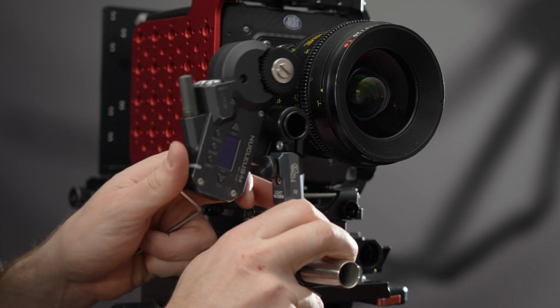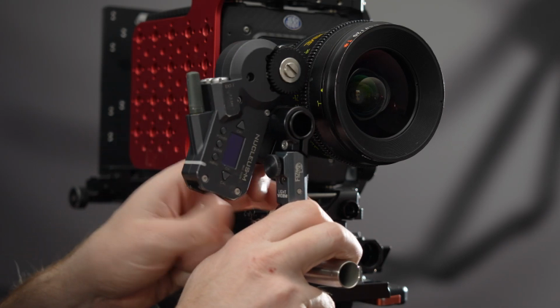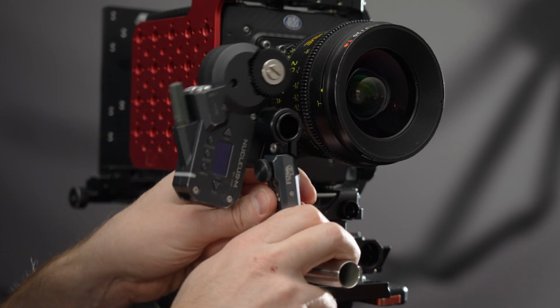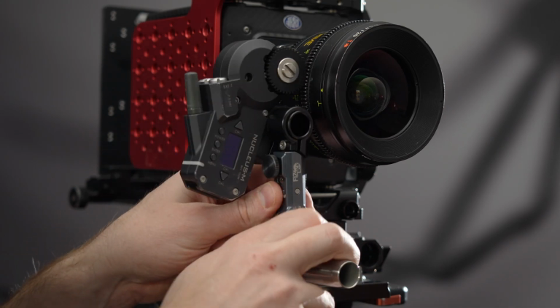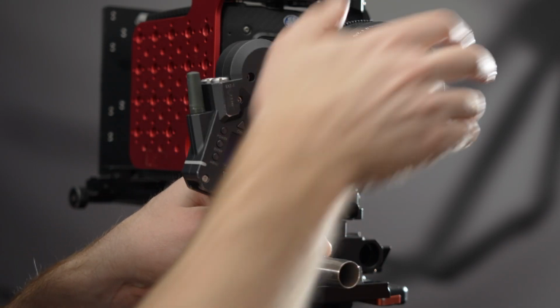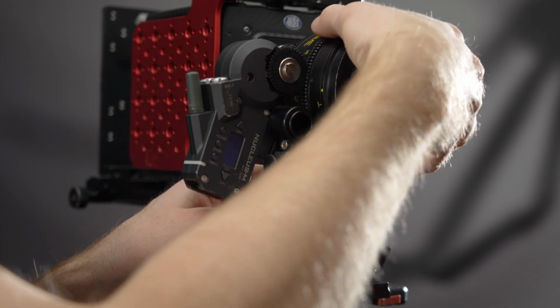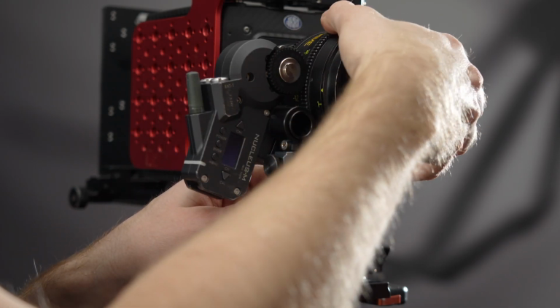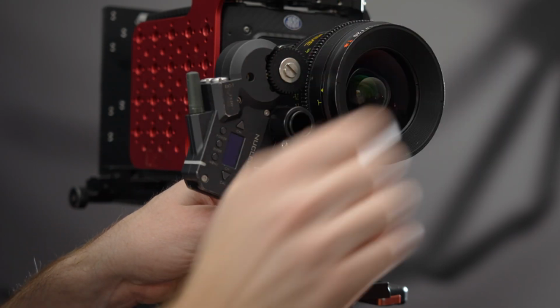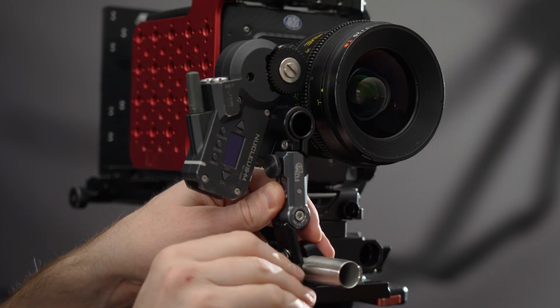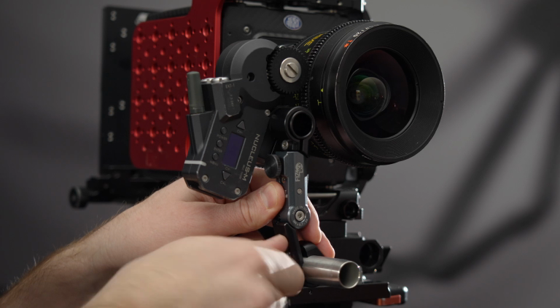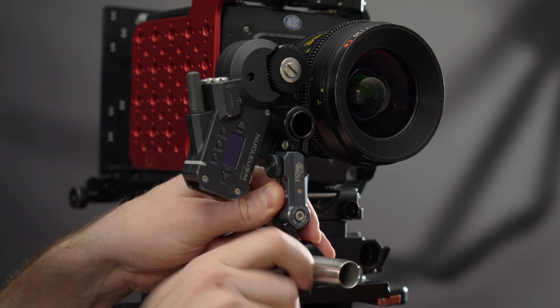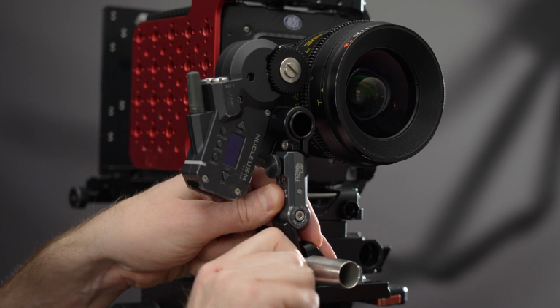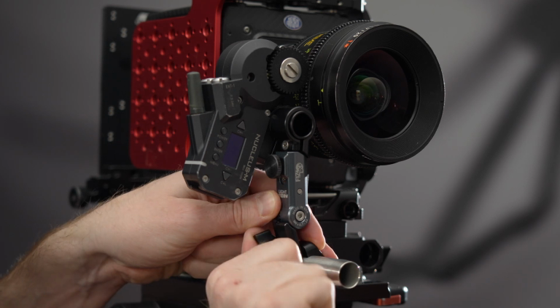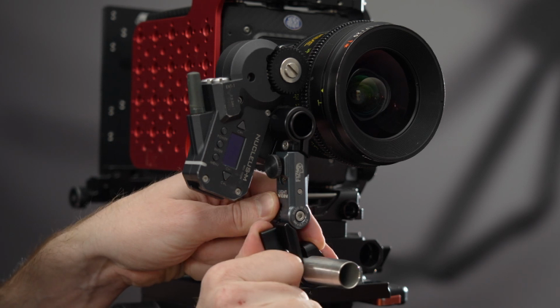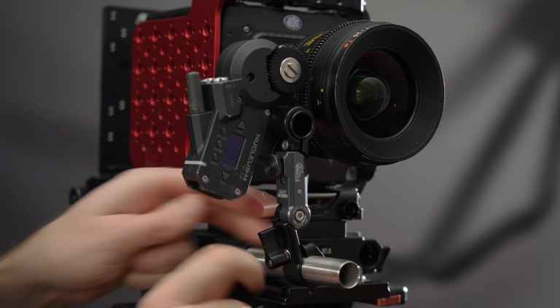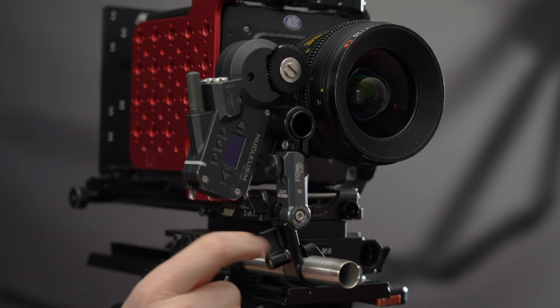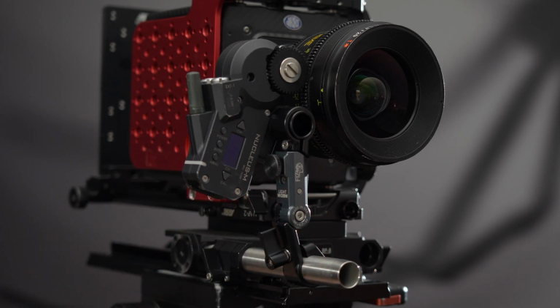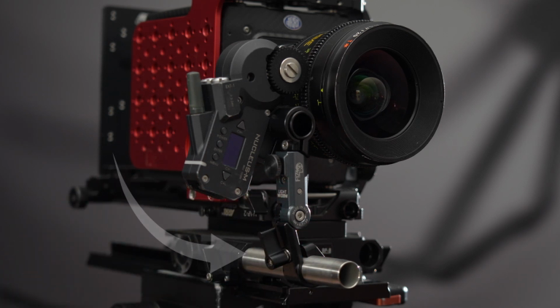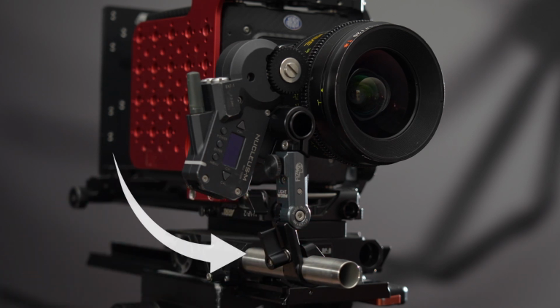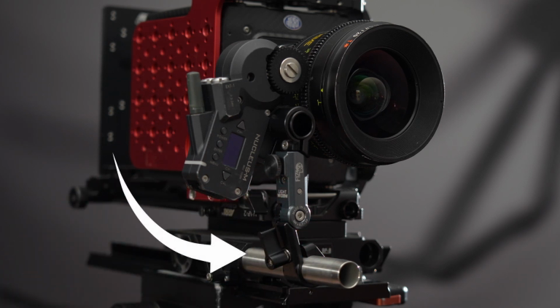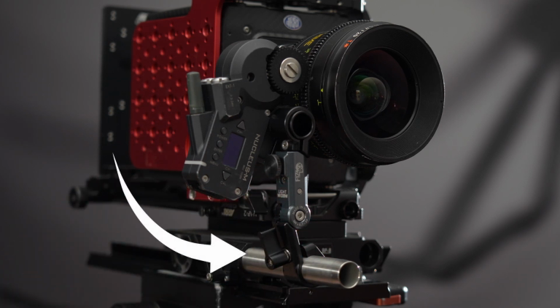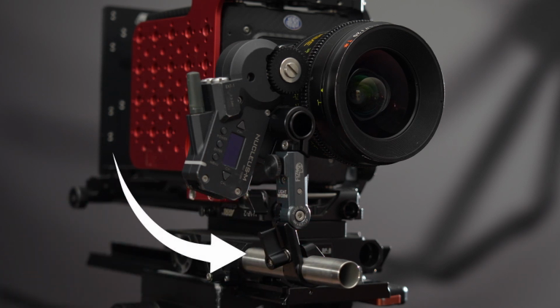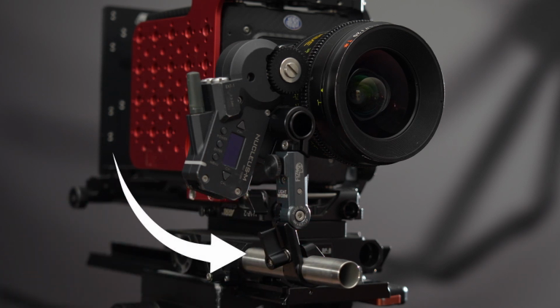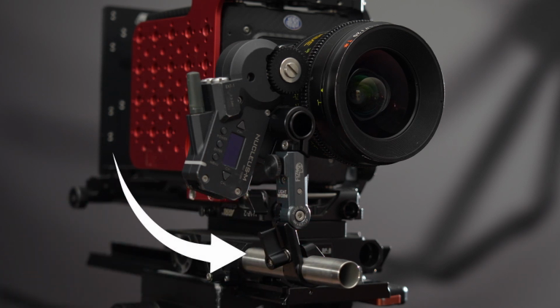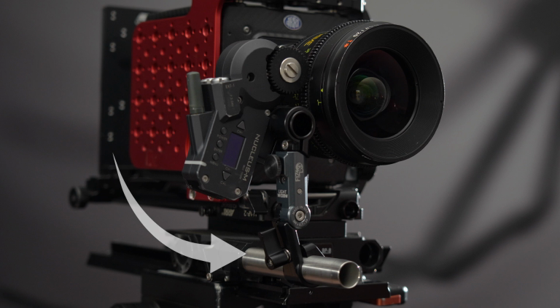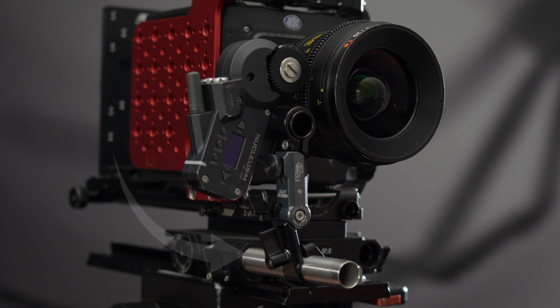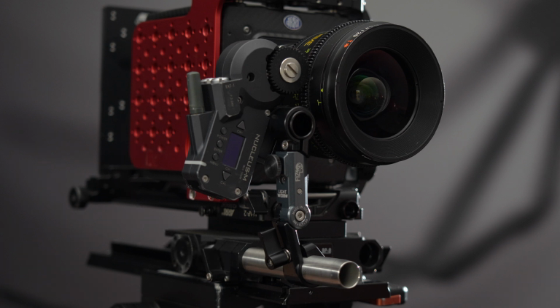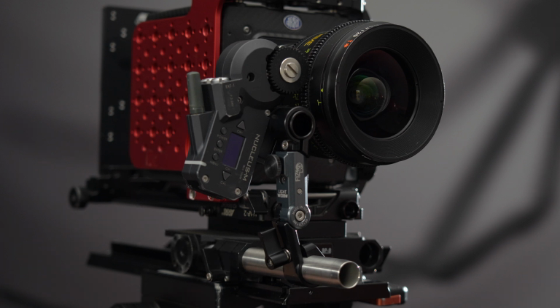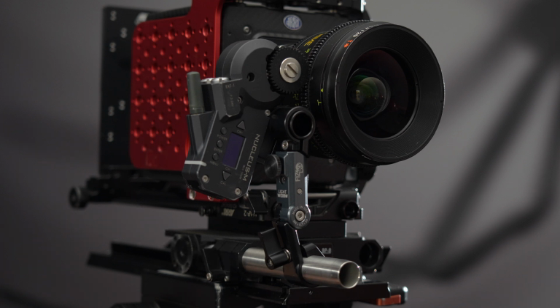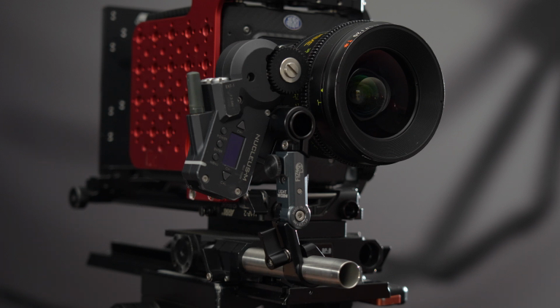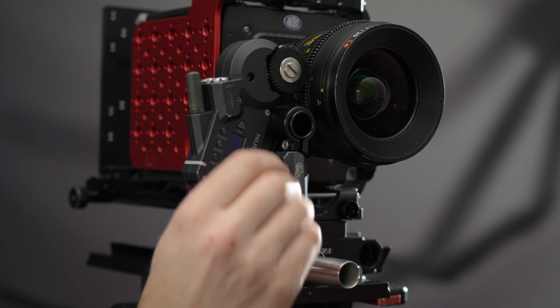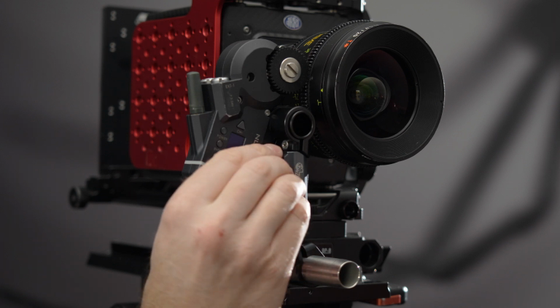Slide the FizzLock onto the camera rod, loosely engage the motor with the lens, and clamp the FizzLock to the camera rod. The FizzLock clamp contains a thrust bearing, which means you won't need to apply as much pressure when clamping down as you might have to when using other systems.